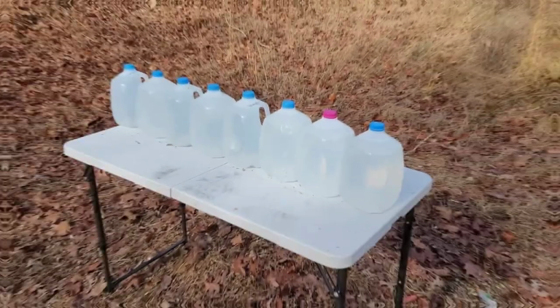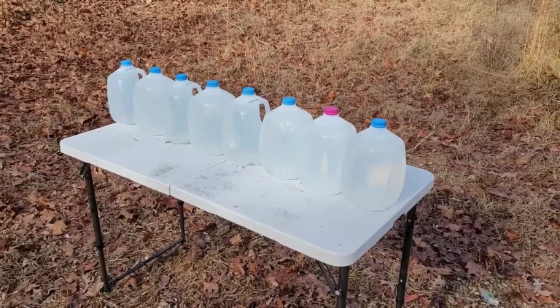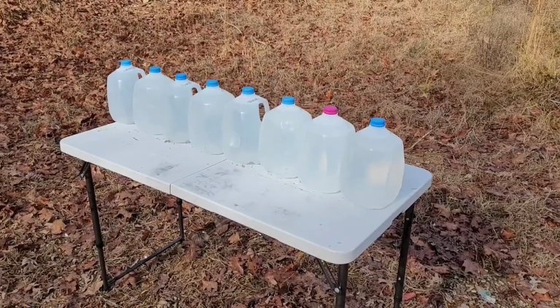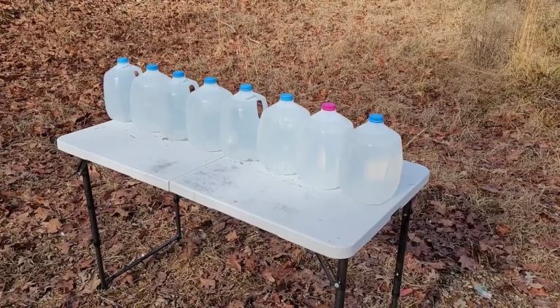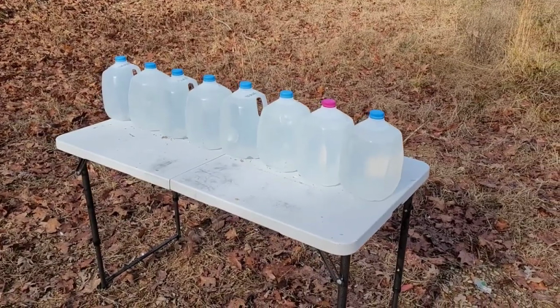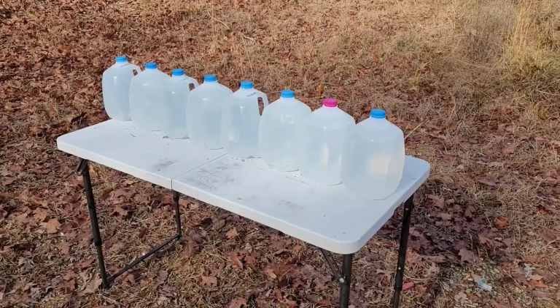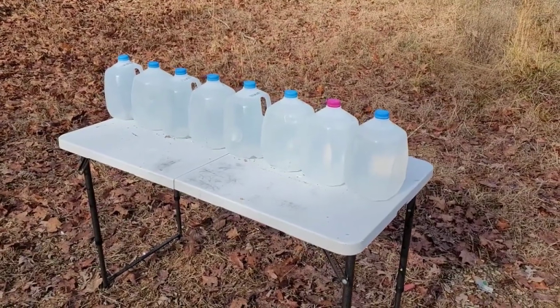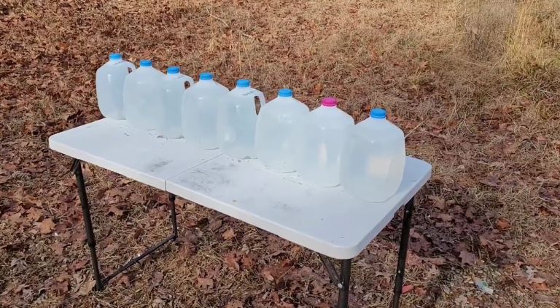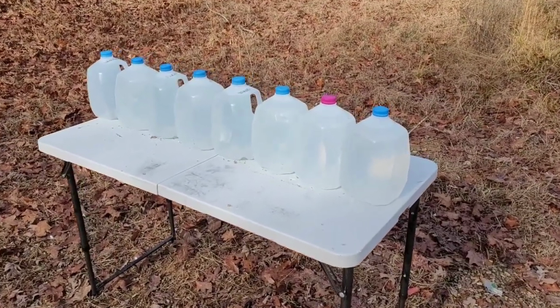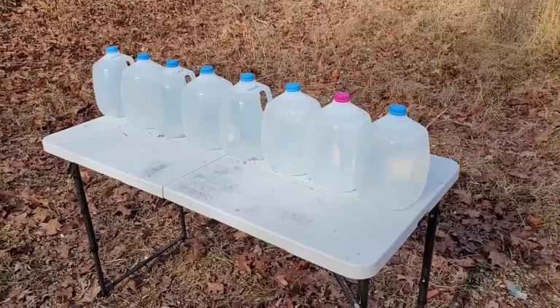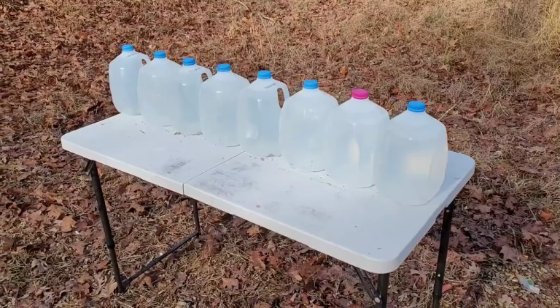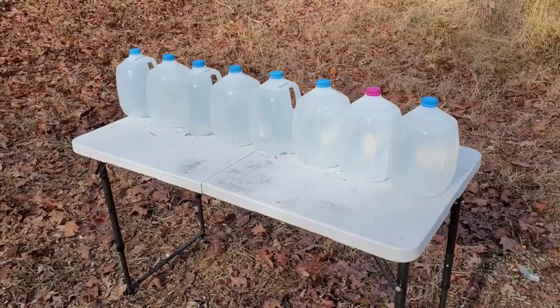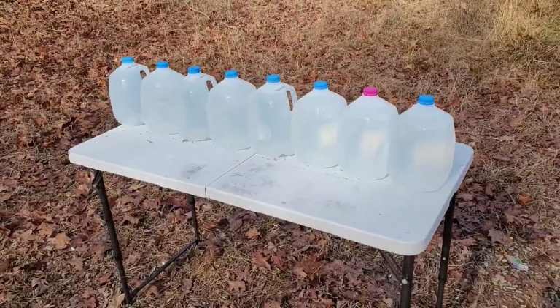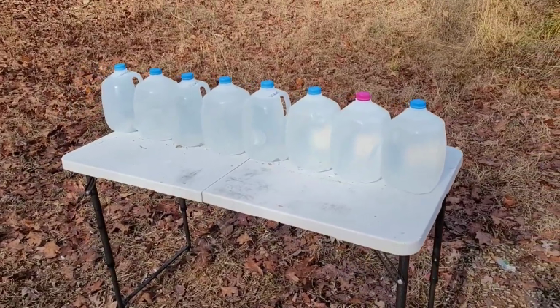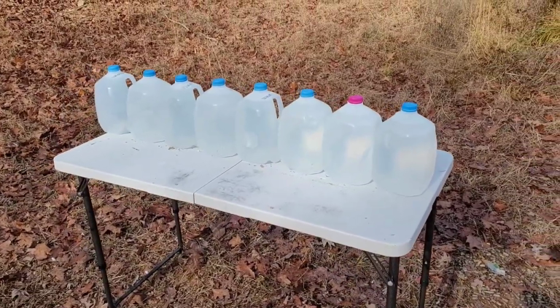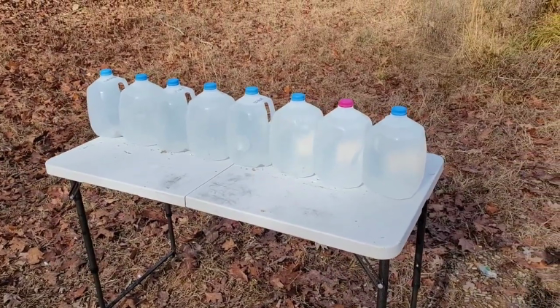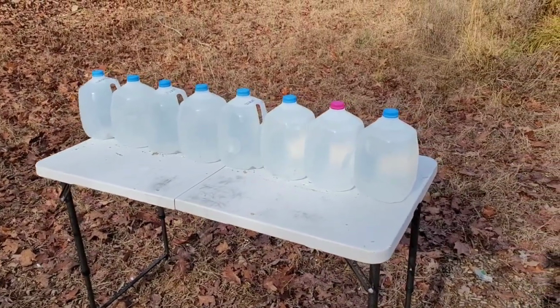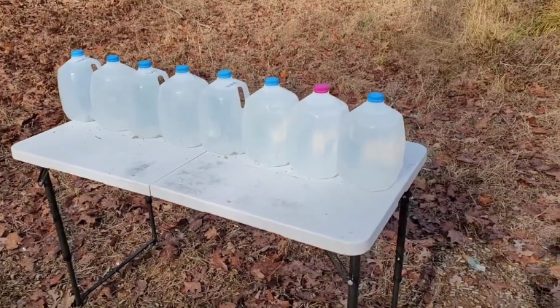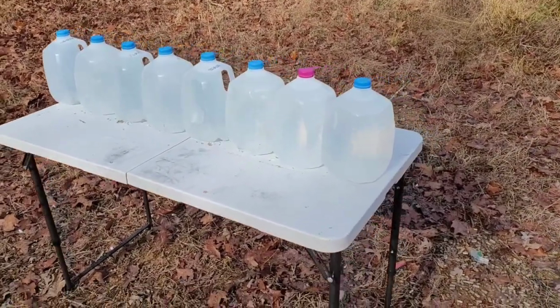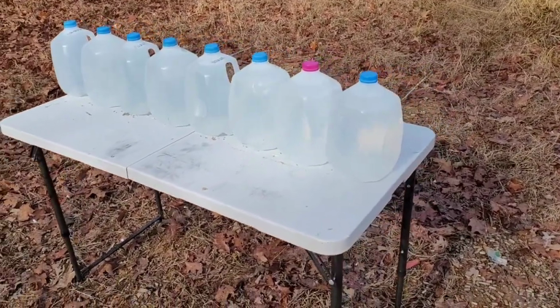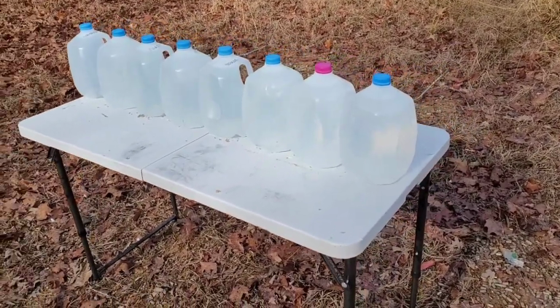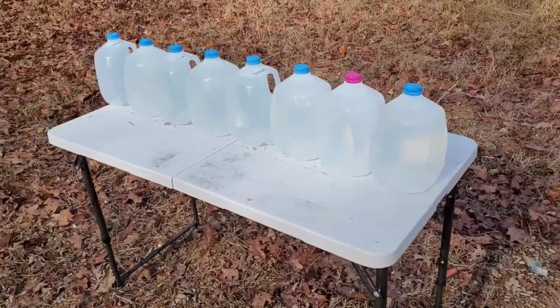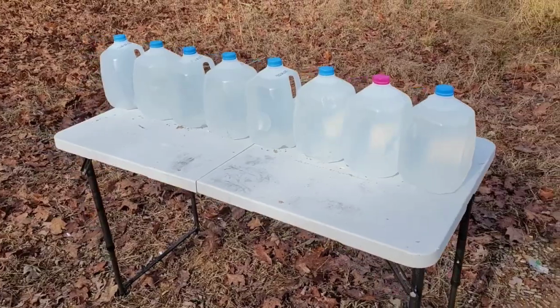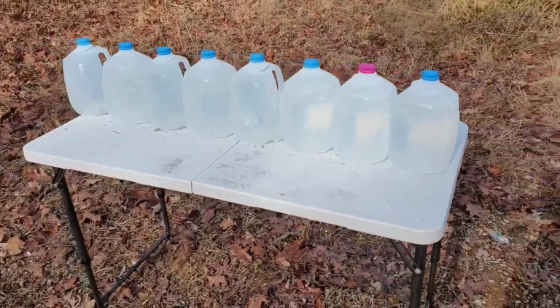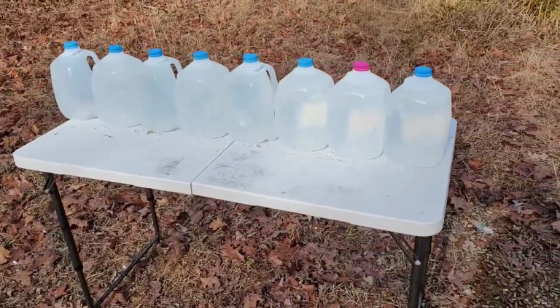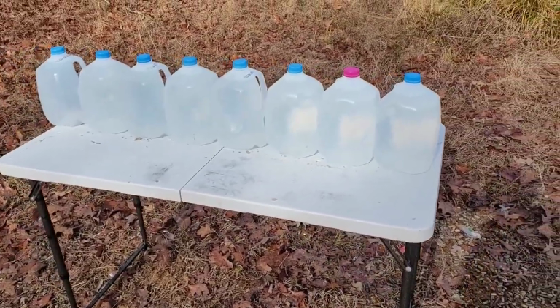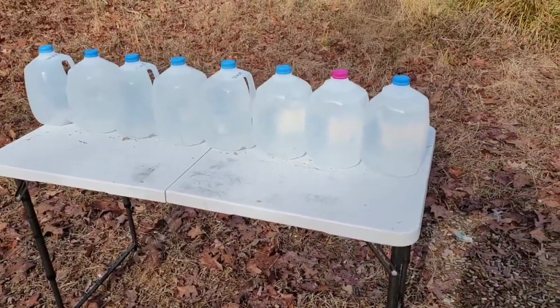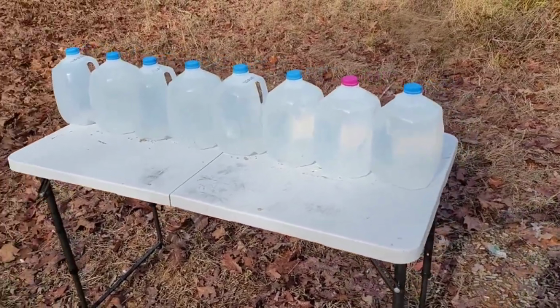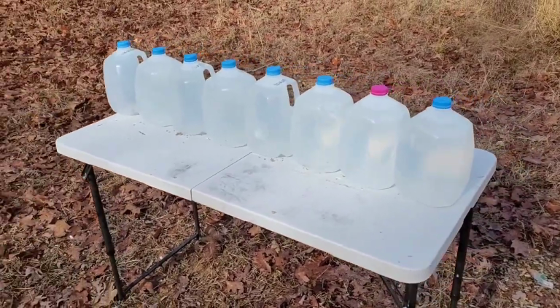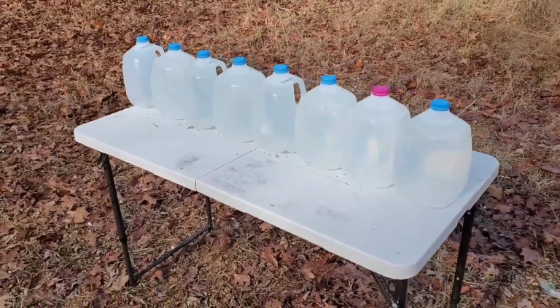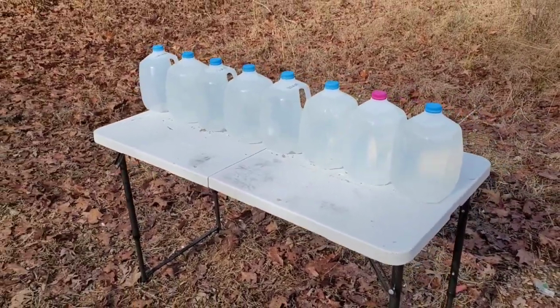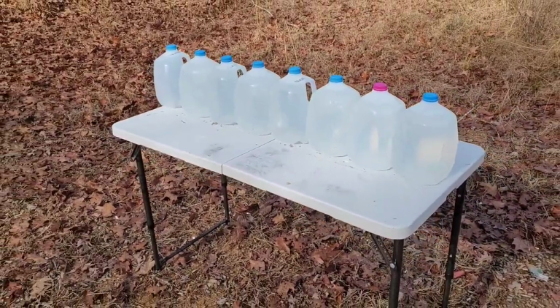For the next test, I have a bunch of milk jugs filled with water. I don't know how many it will go through — water is a great stopper of bullets. I do have eight set up, which is all I can fit on the table. Let's go ahead and see what it does.